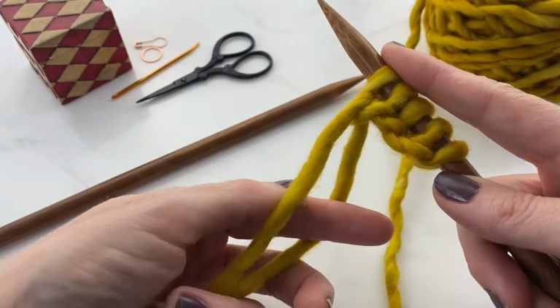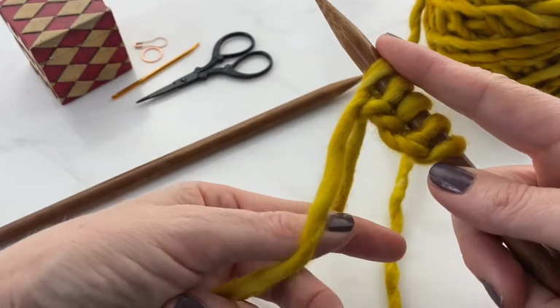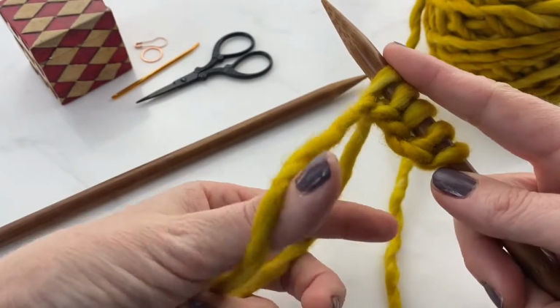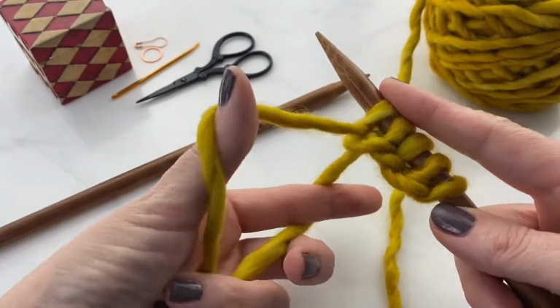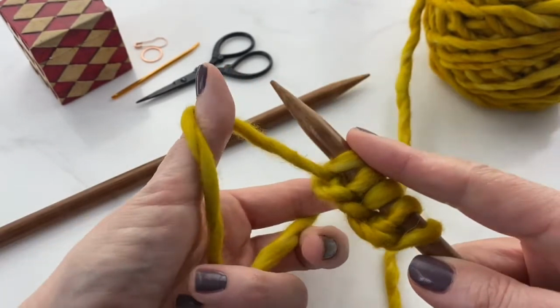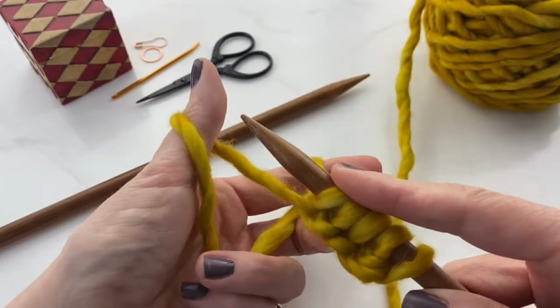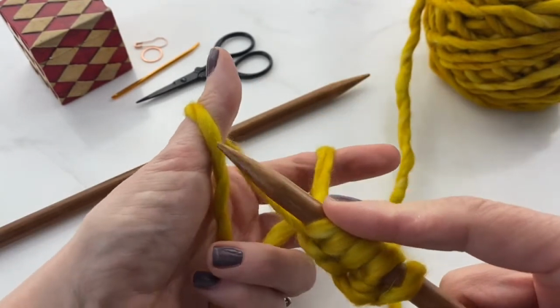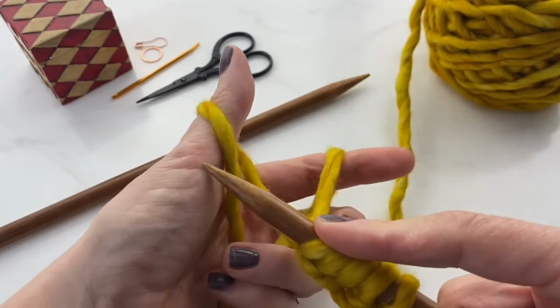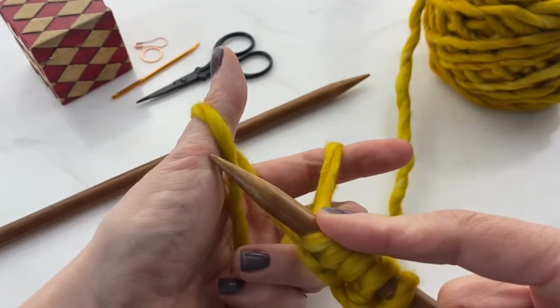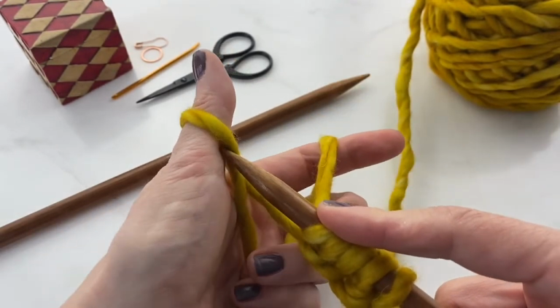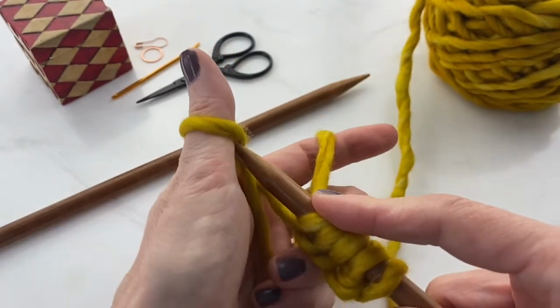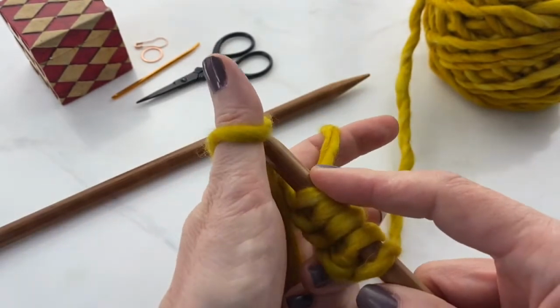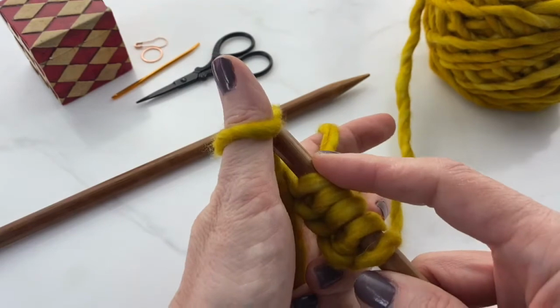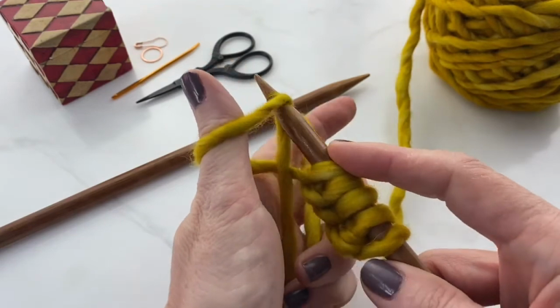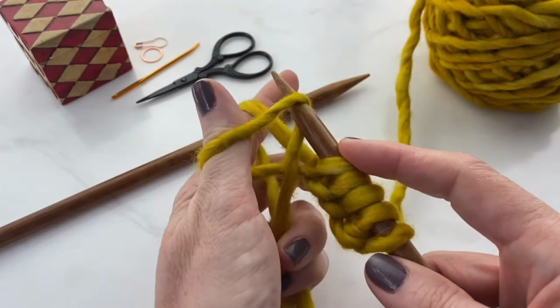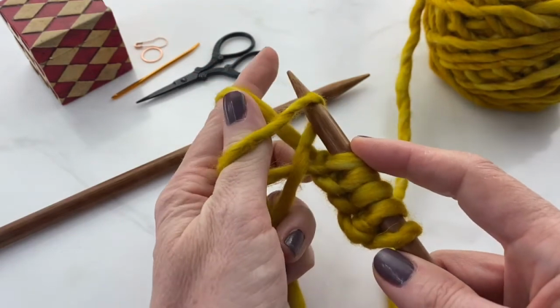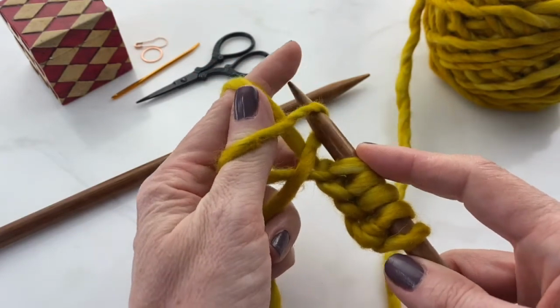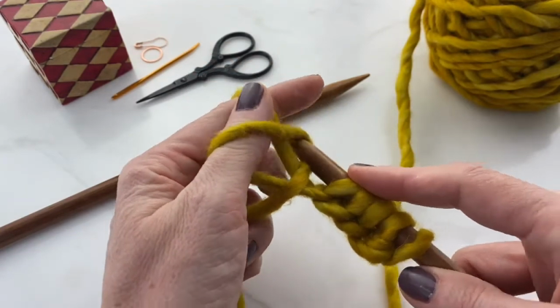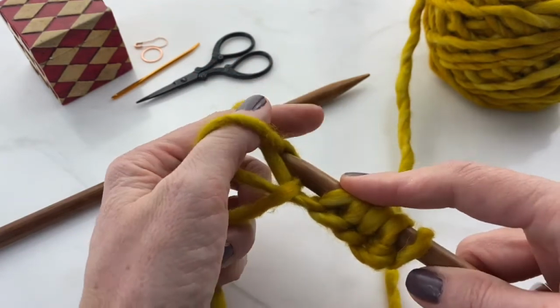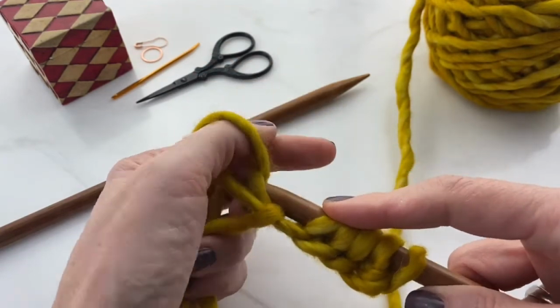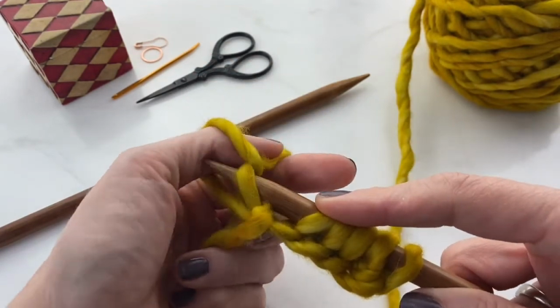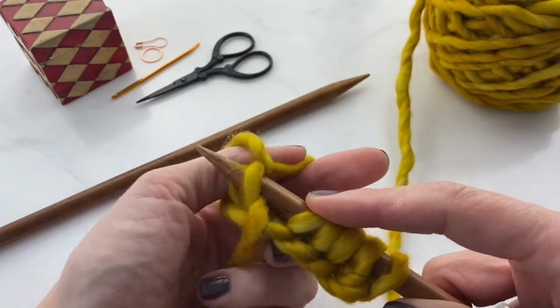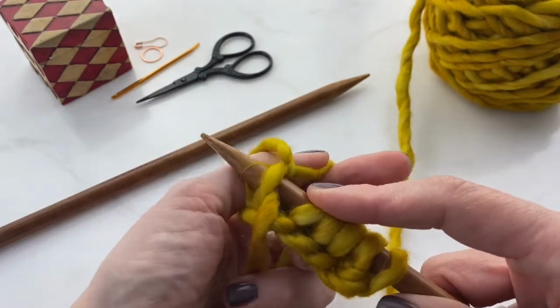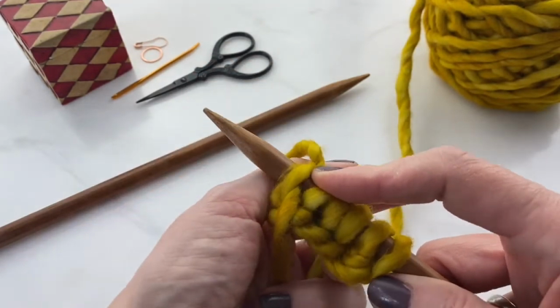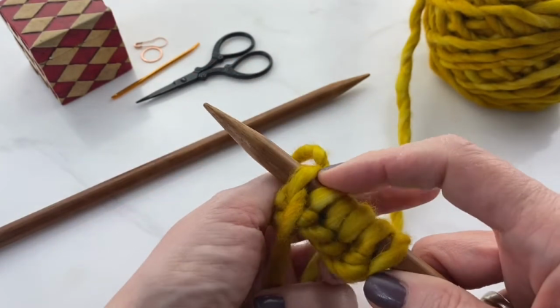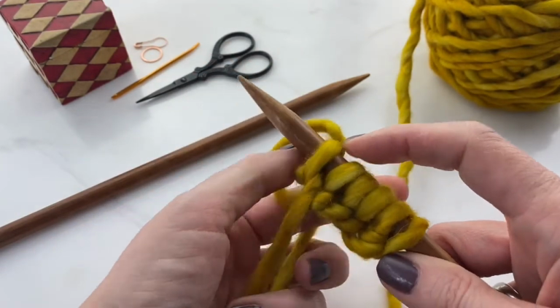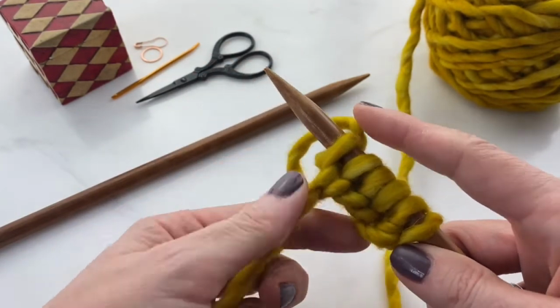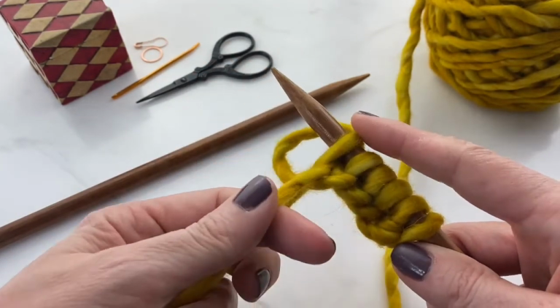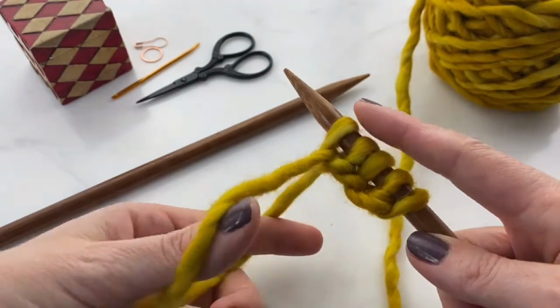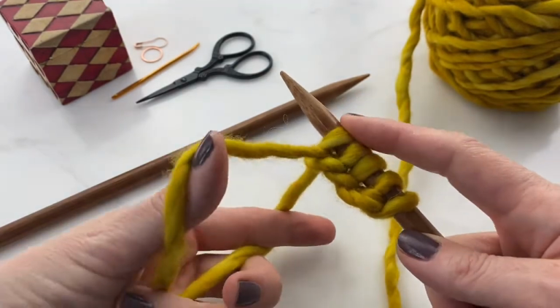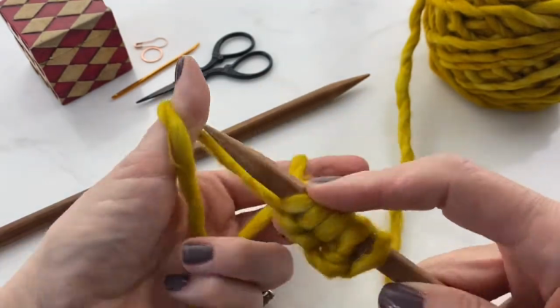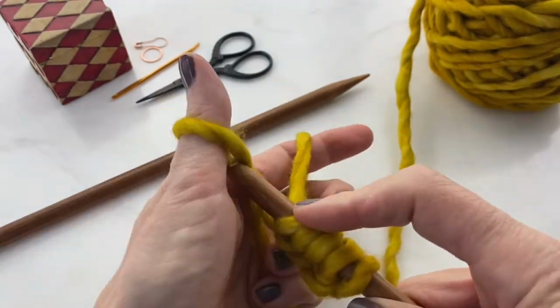Put your fingers in between the yarn, grab it with your palm, take the needle under the yarn on your thumb, over the yarn on your finger, and through the loop, scooping it onto the needle.